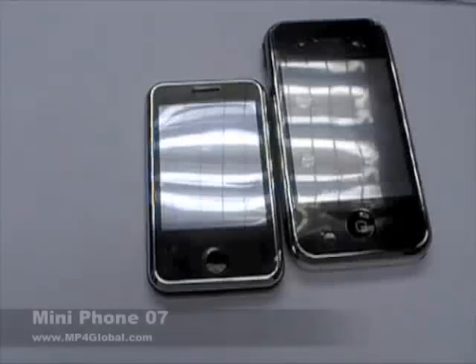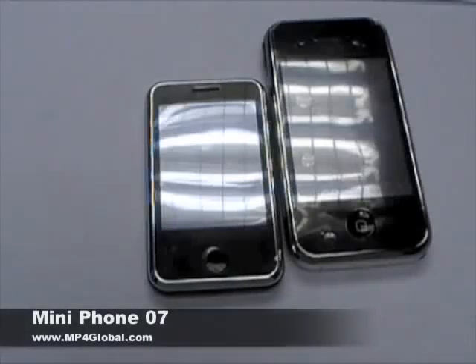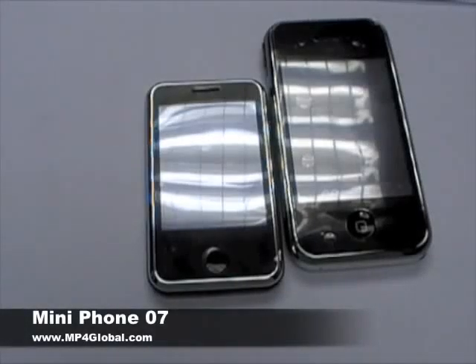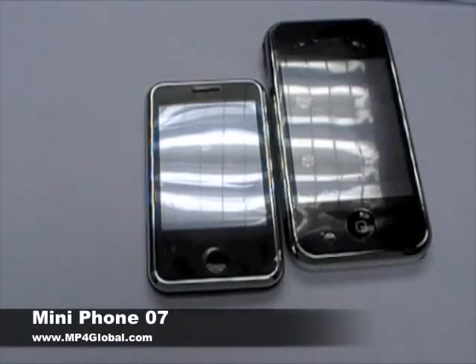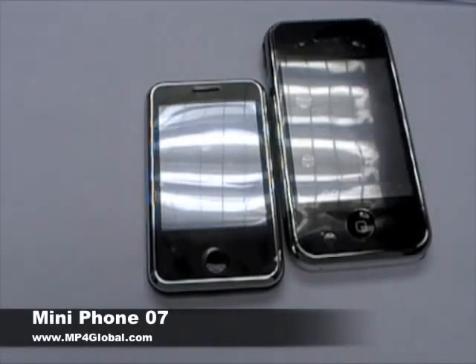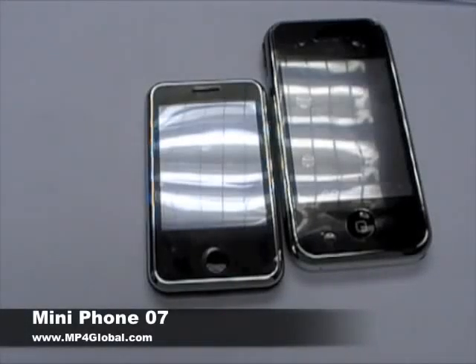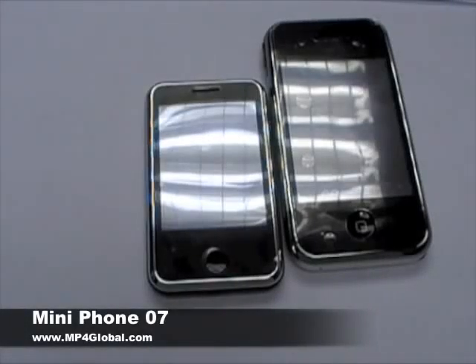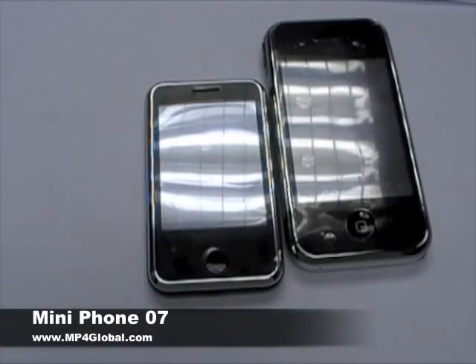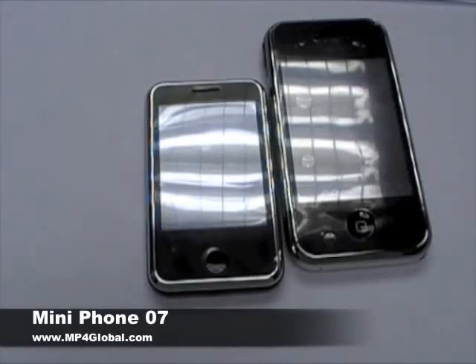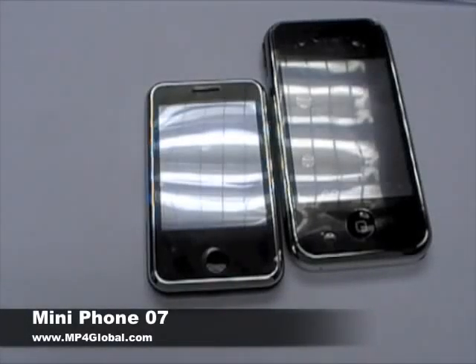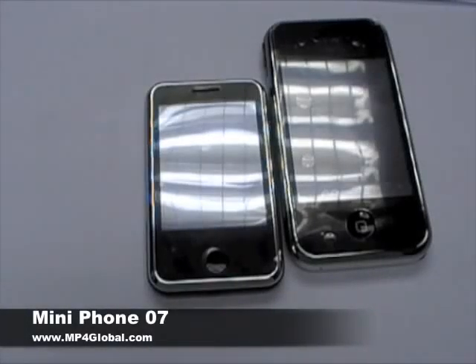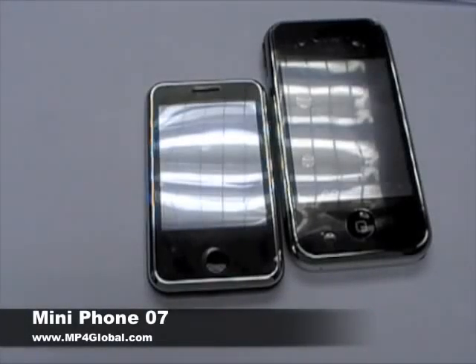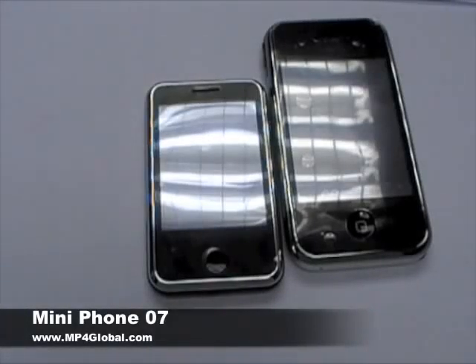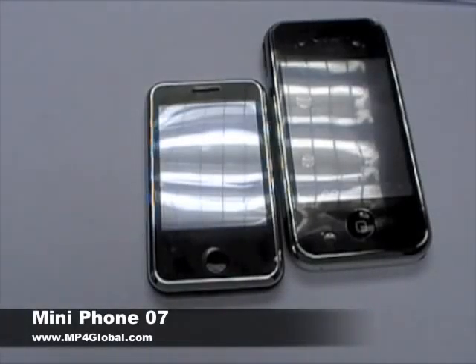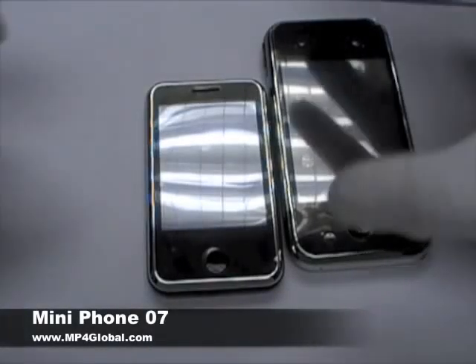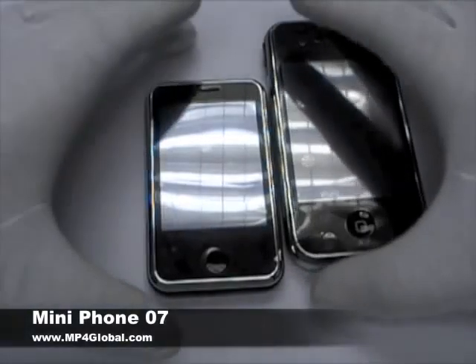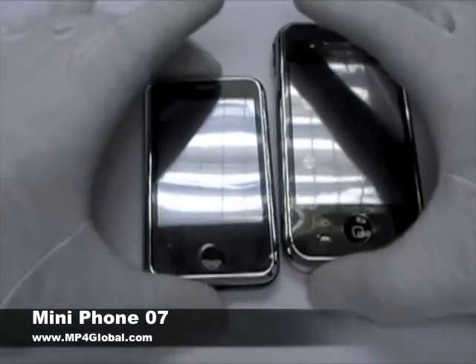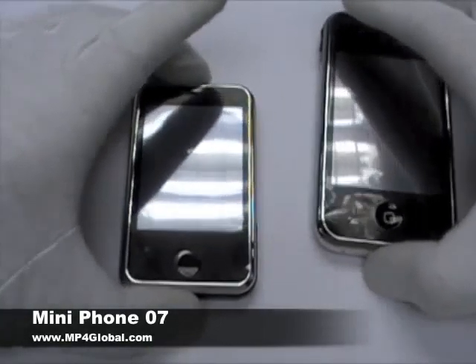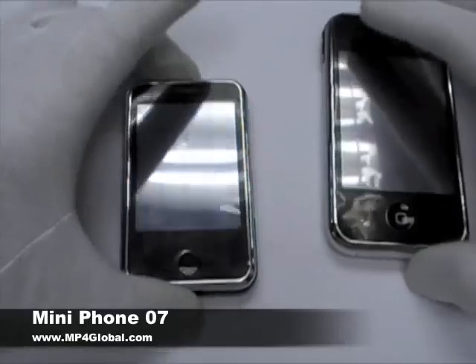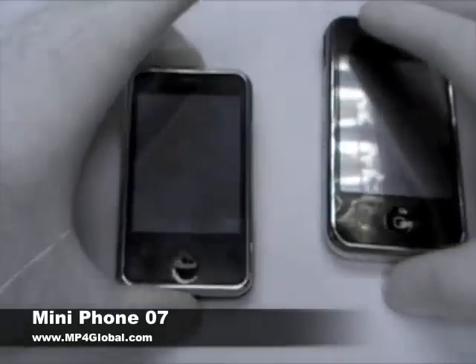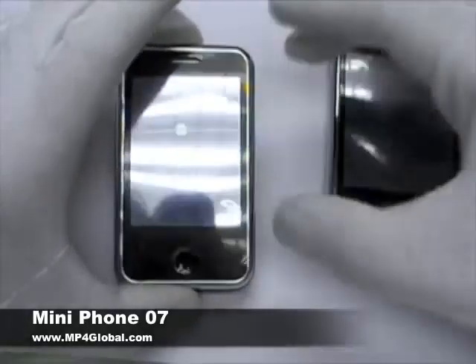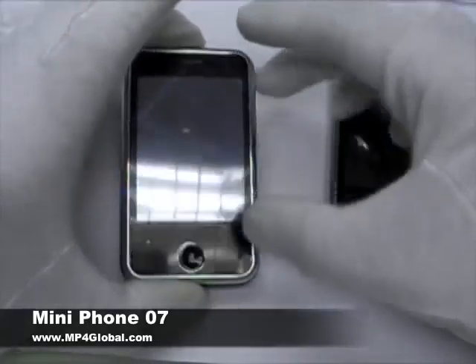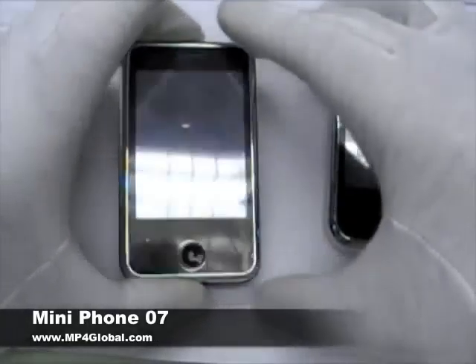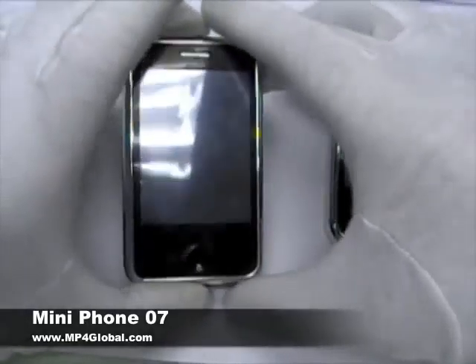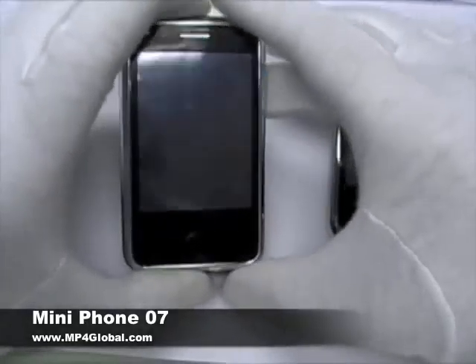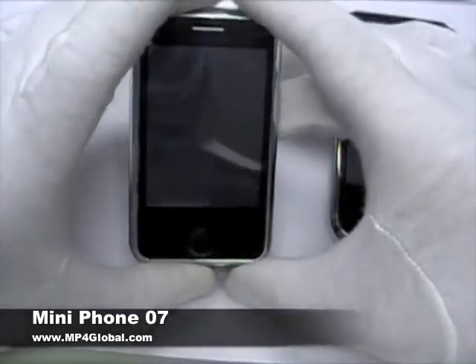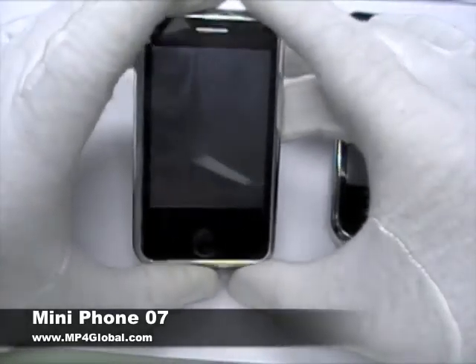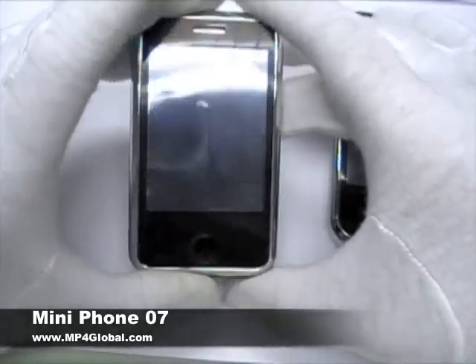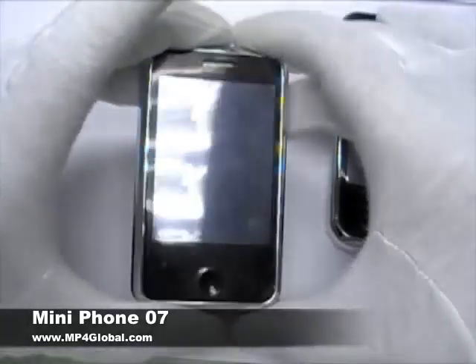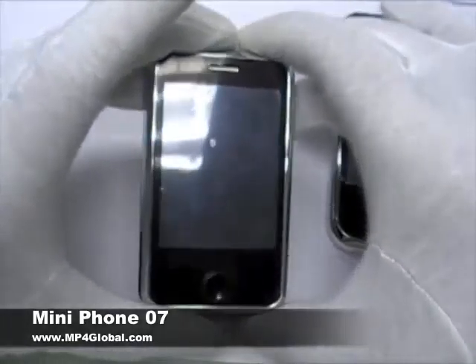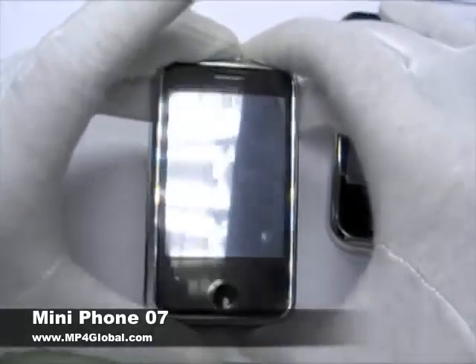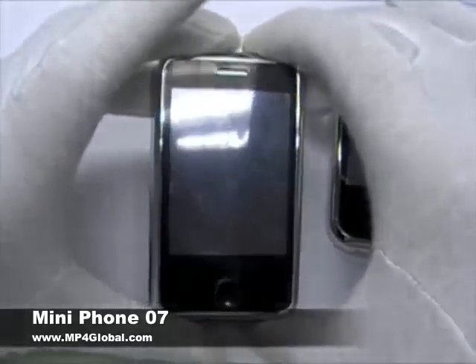Hi there, and welcome to another mp4global.com video review. Today we have a very new product — we have the Mini Phone 07.